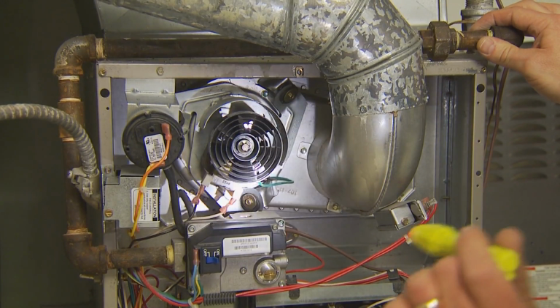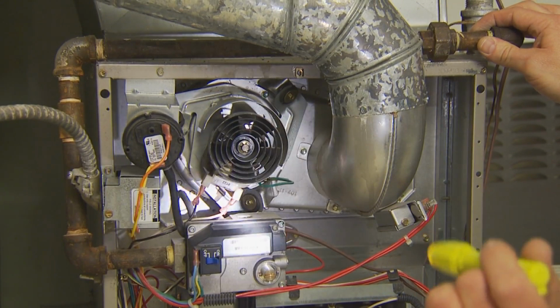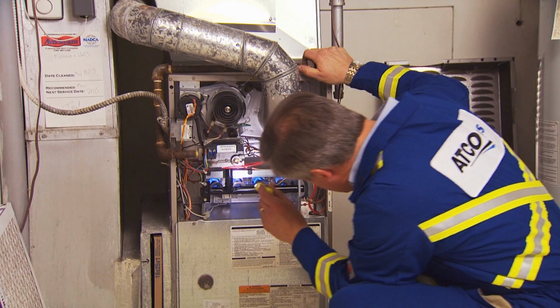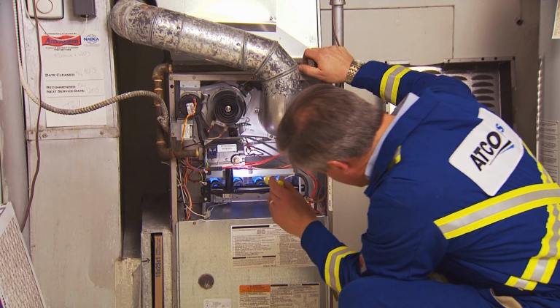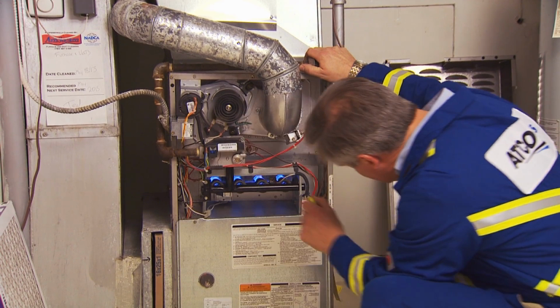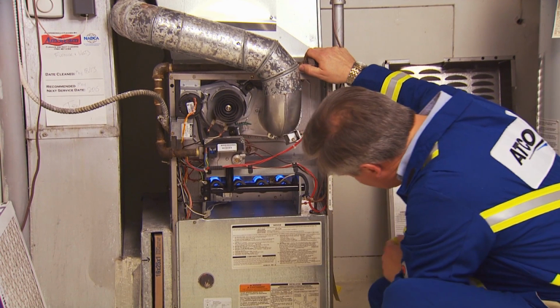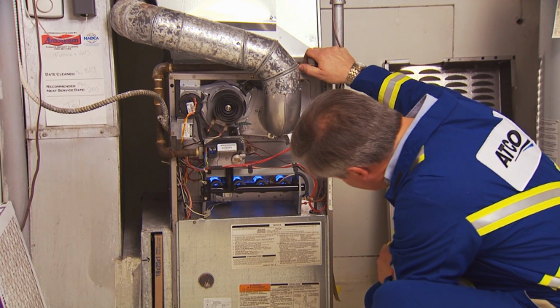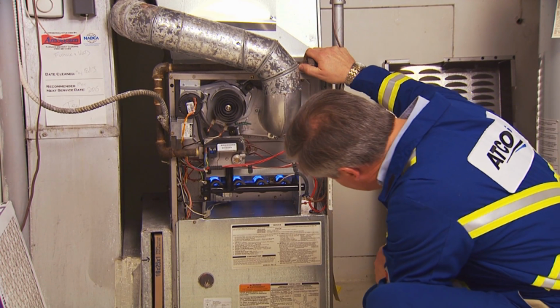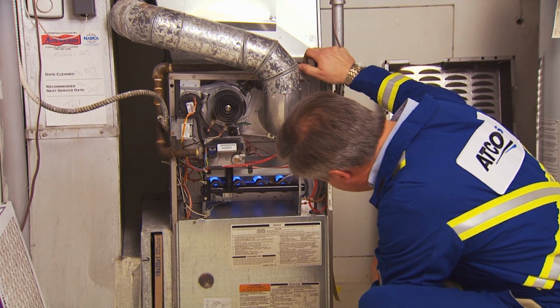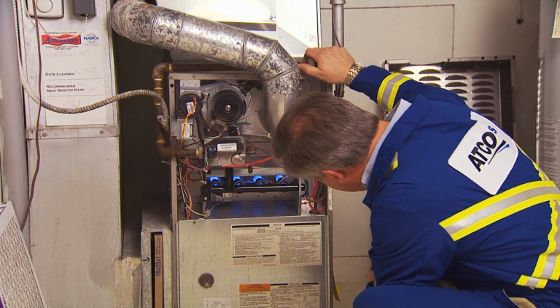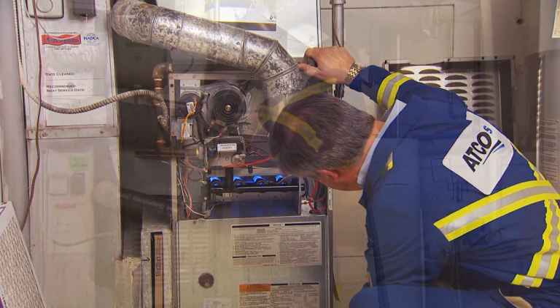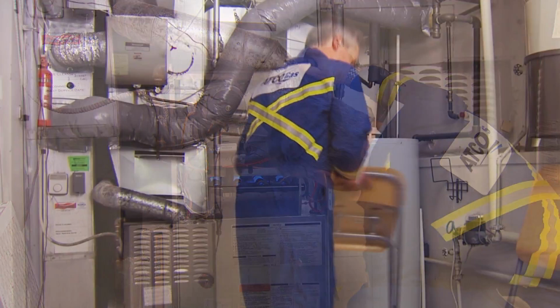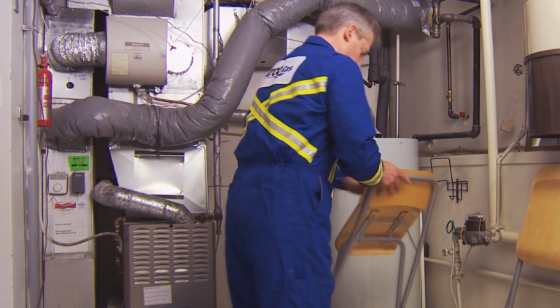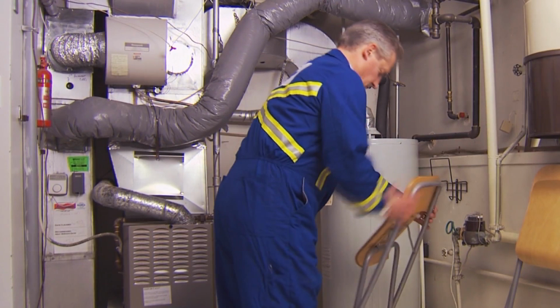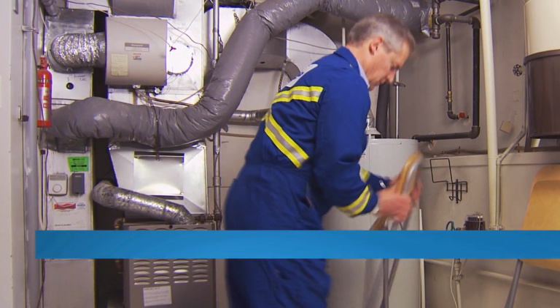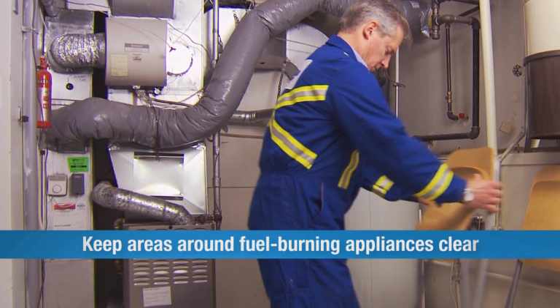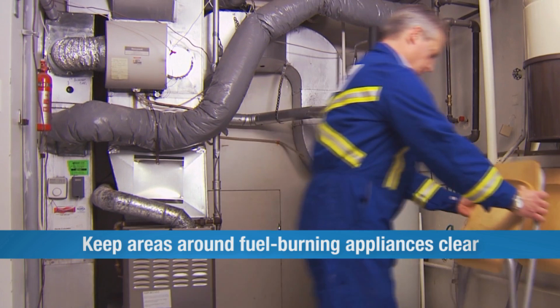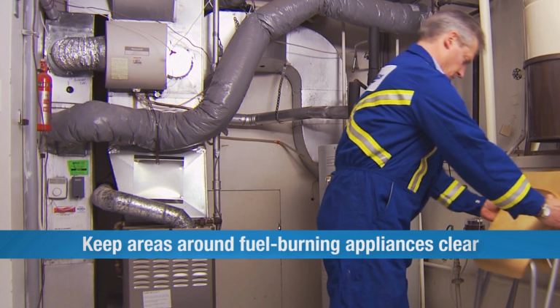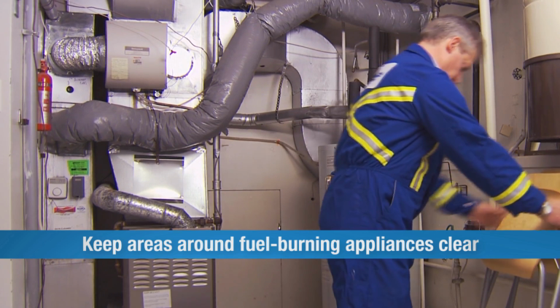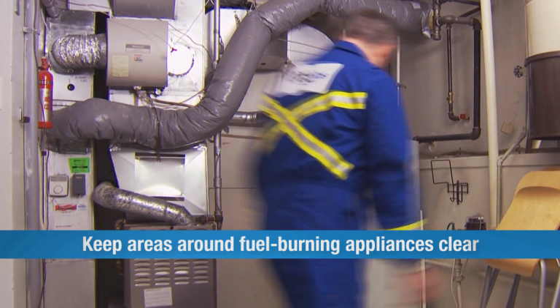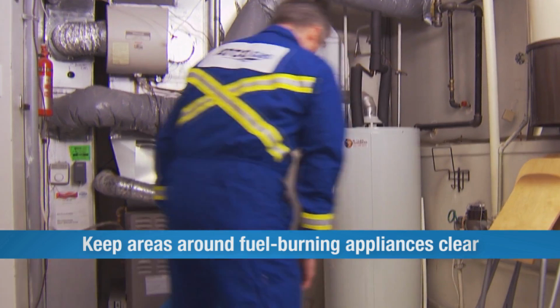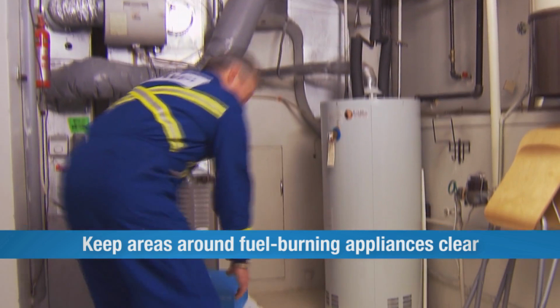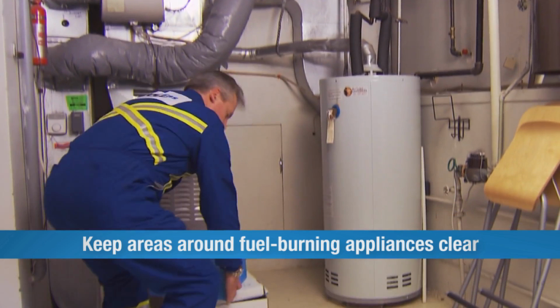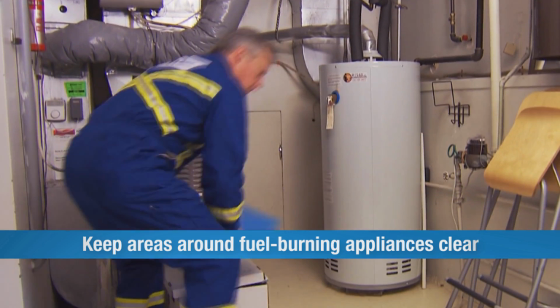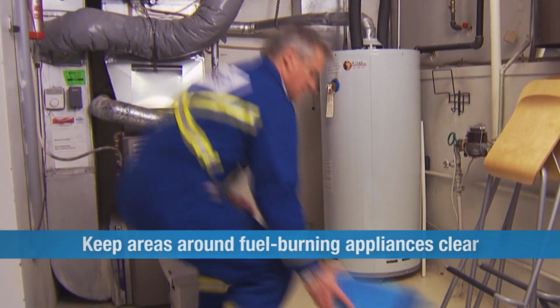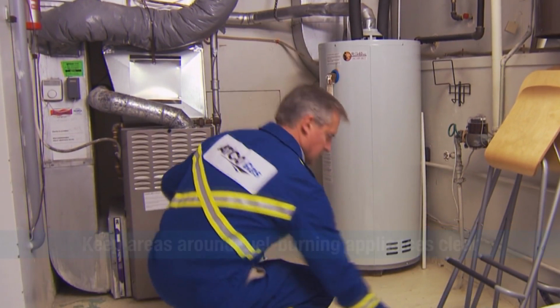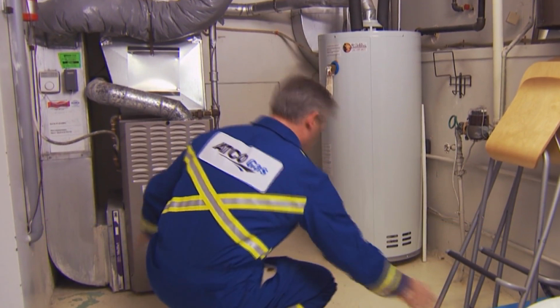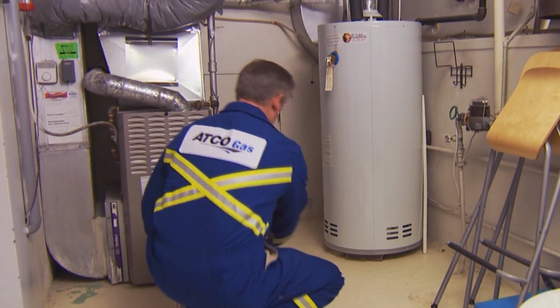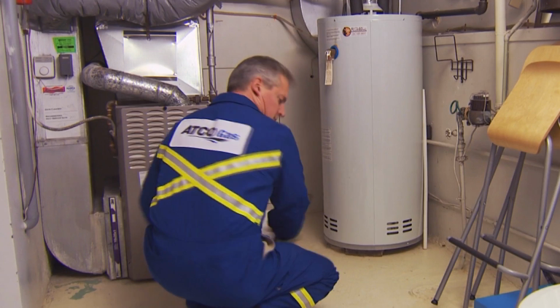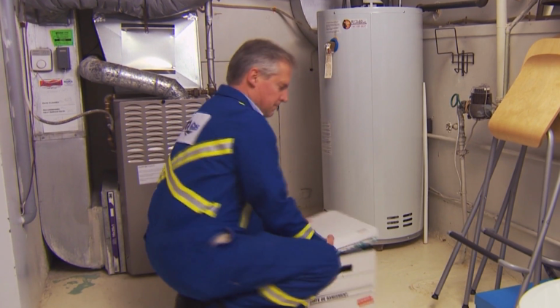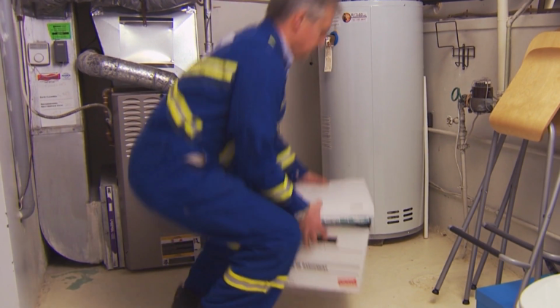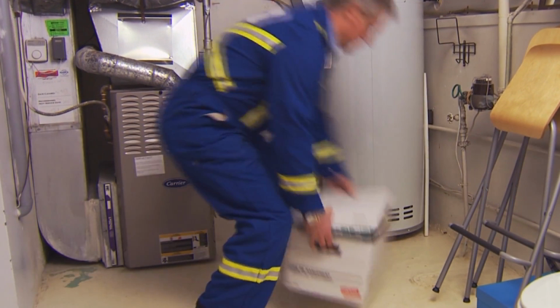But there's some basic maintenance you can do yourself to keep everything safe. Keep the areas around your fuel-burning appliances free of clutter. This can prevent fires and make it easier to access your appliances.